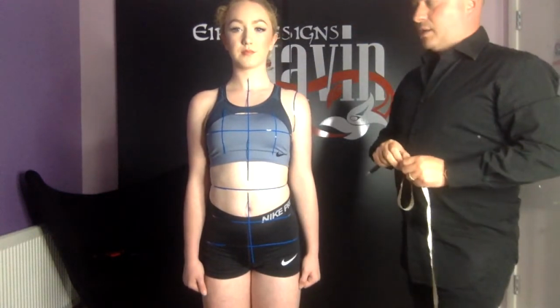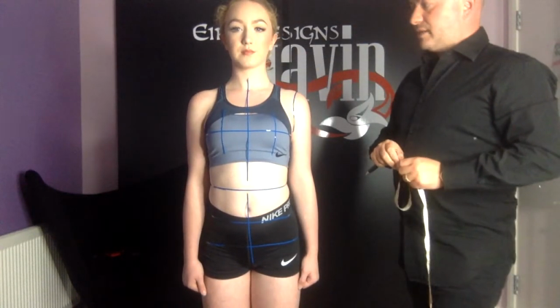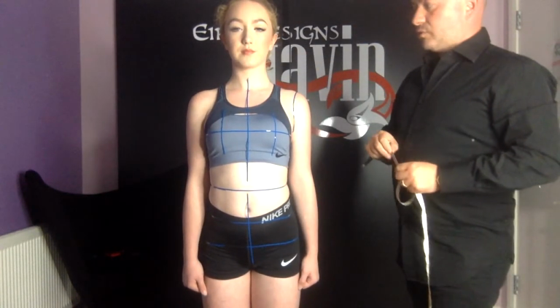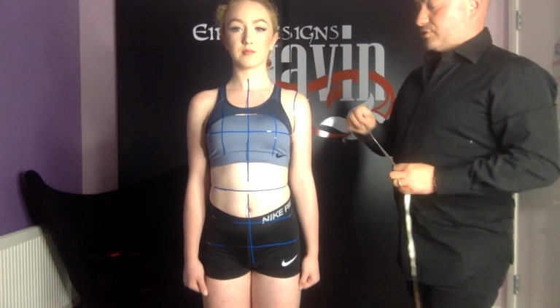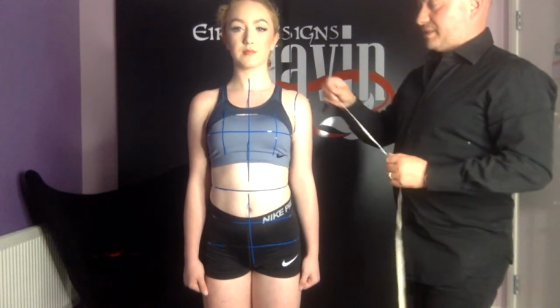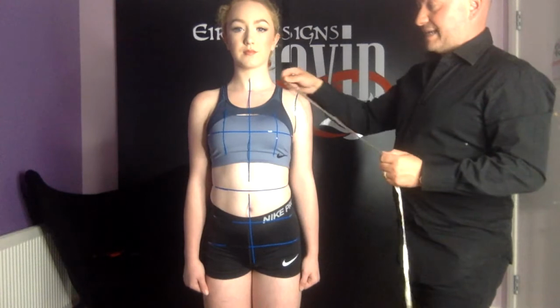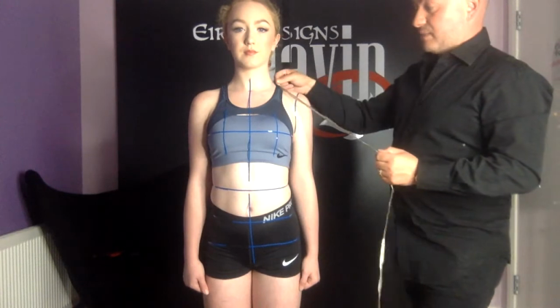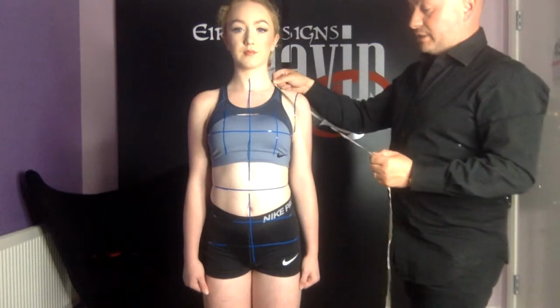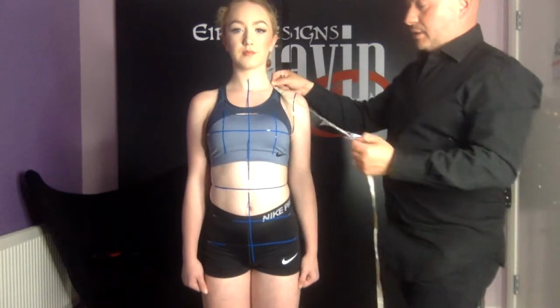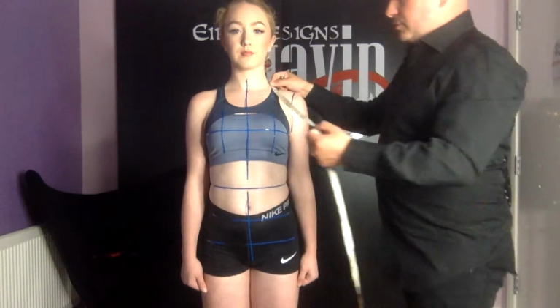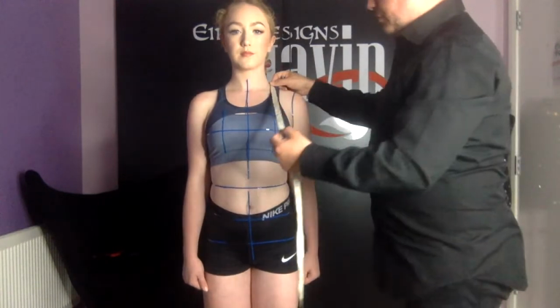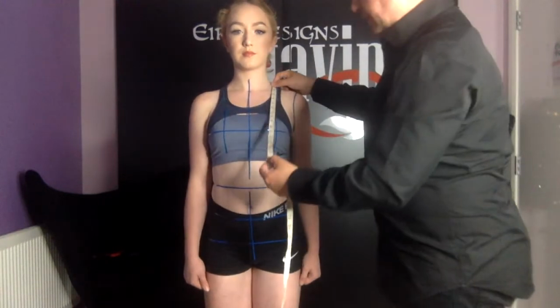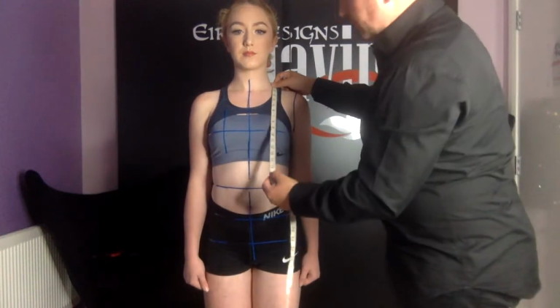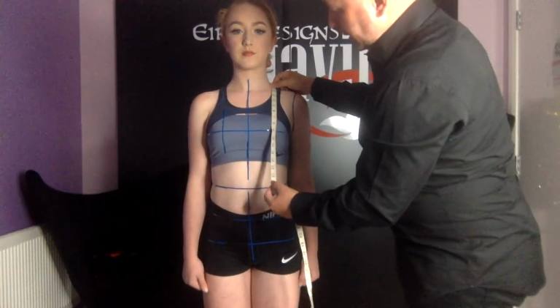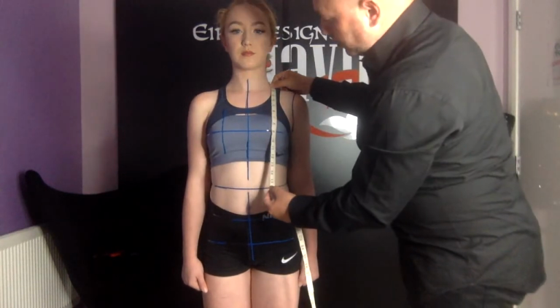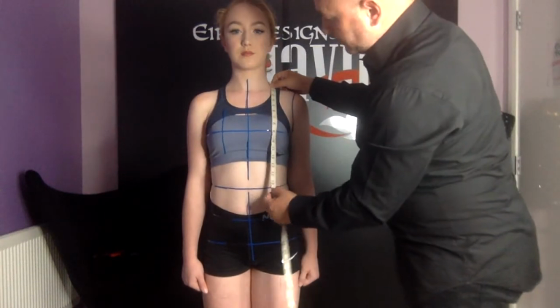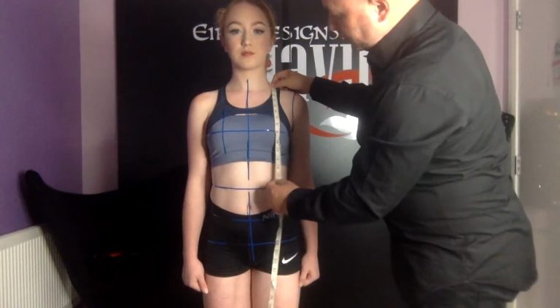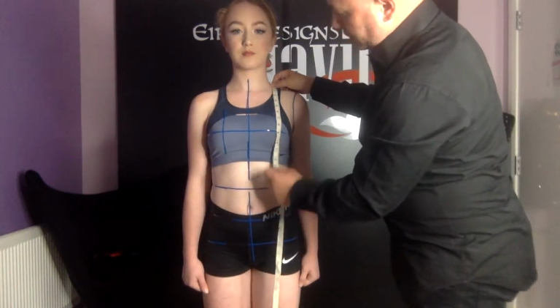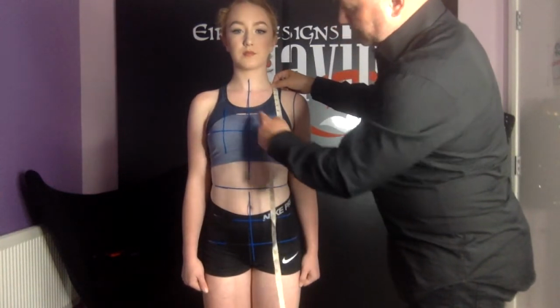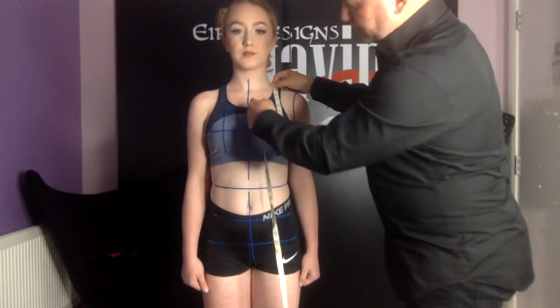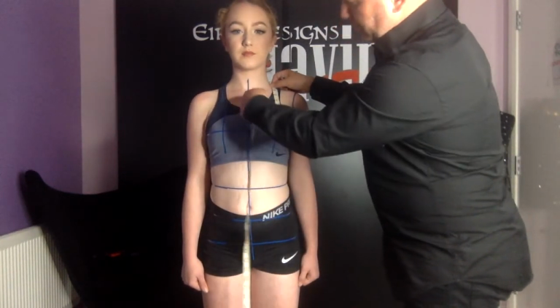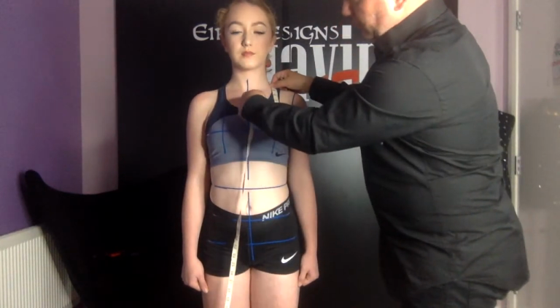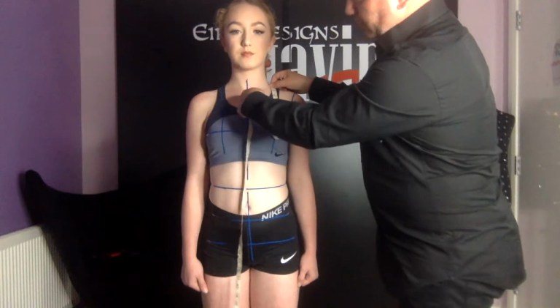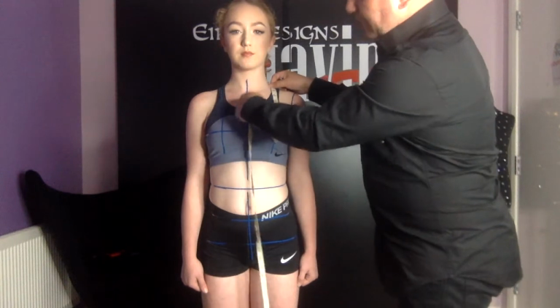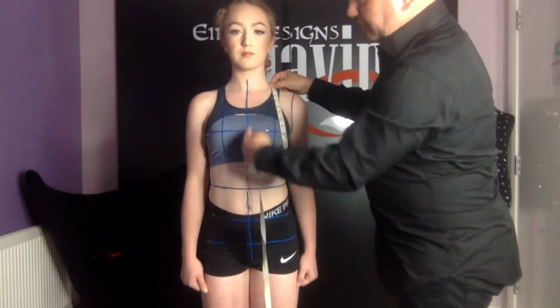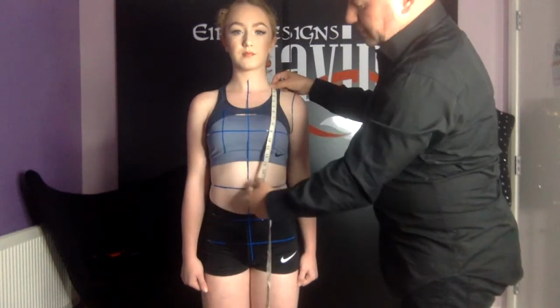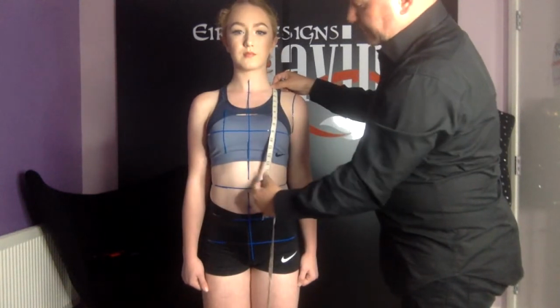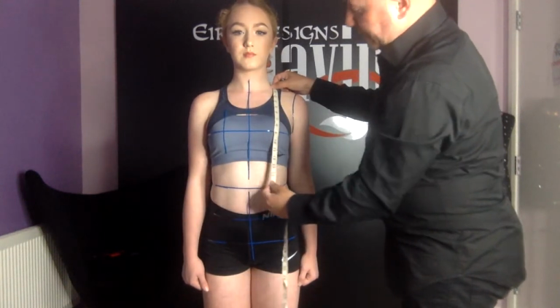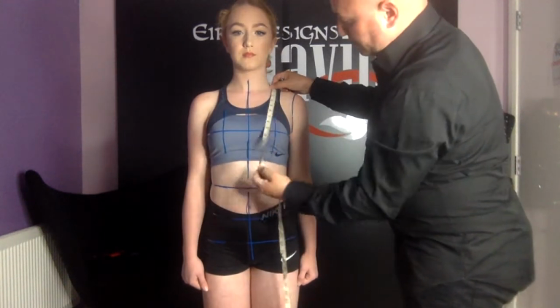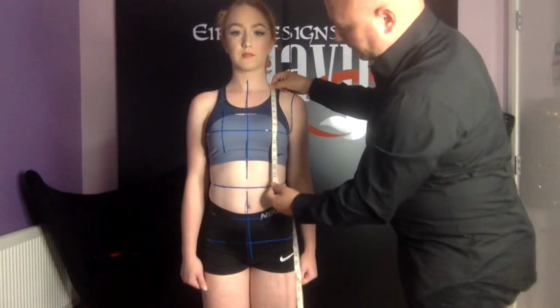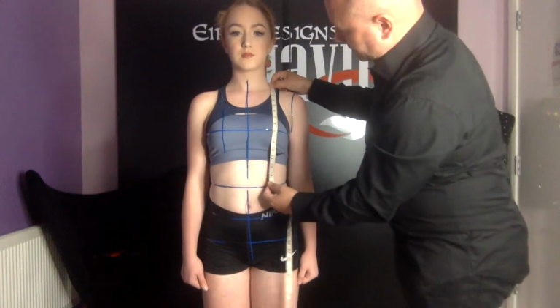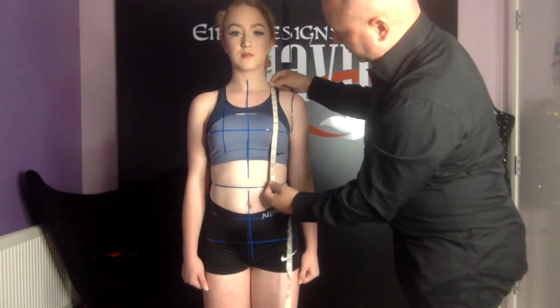Next we're going to measure from the side neck point down to the waist. It's important to make sure that the measuring tape runs parallel to the center line of the body for this measurement.